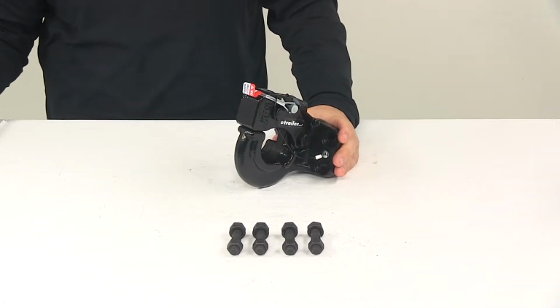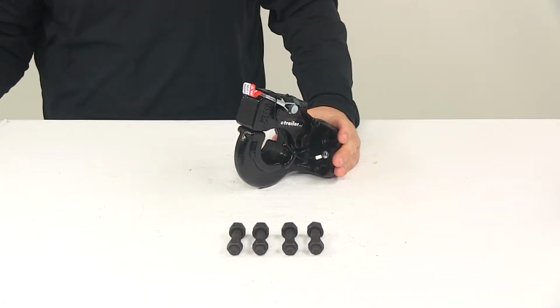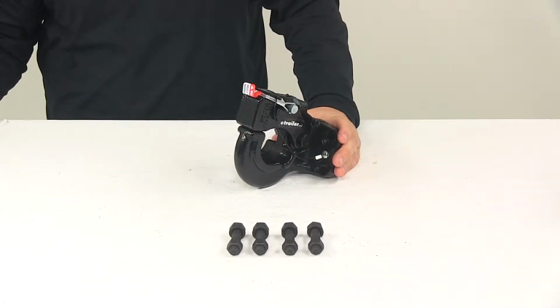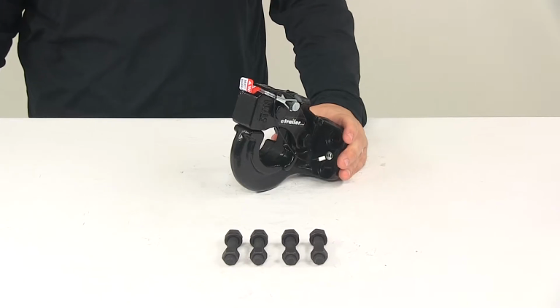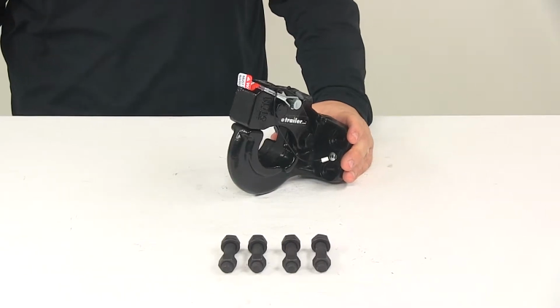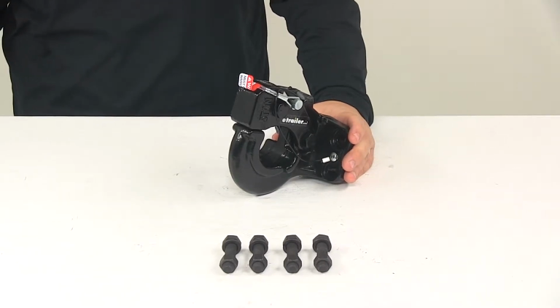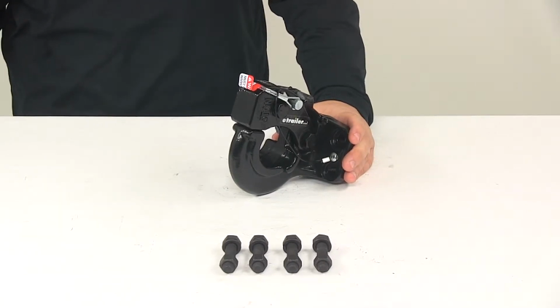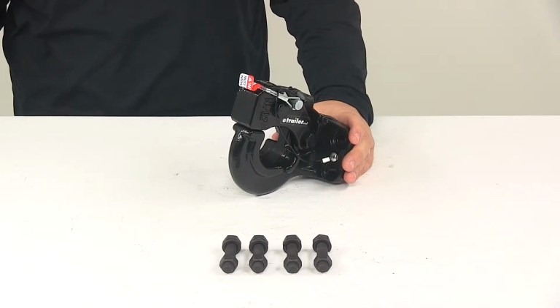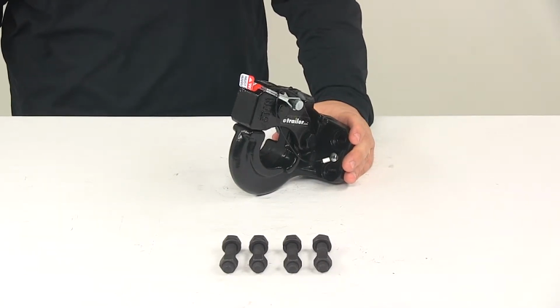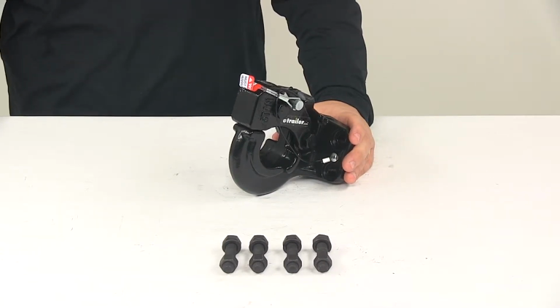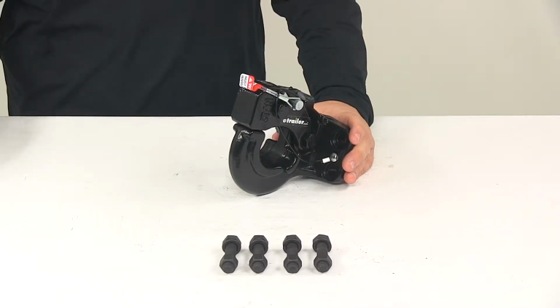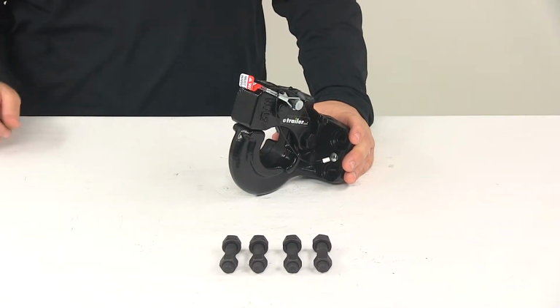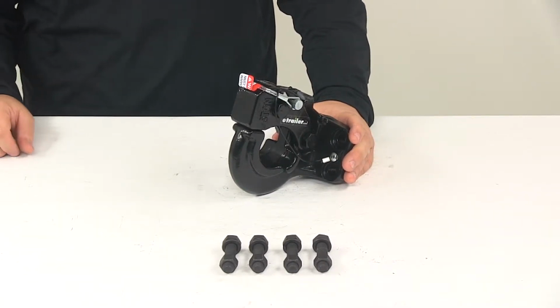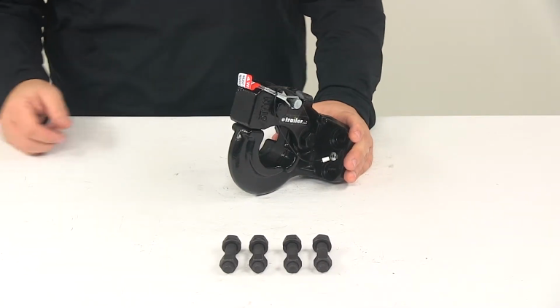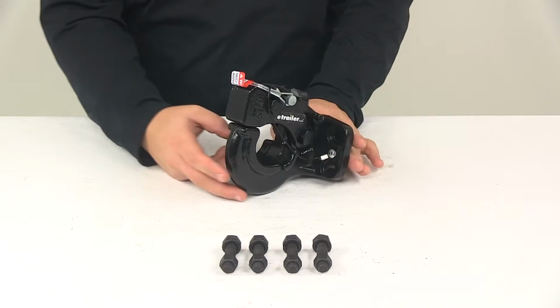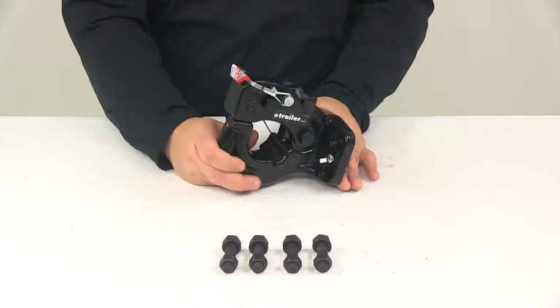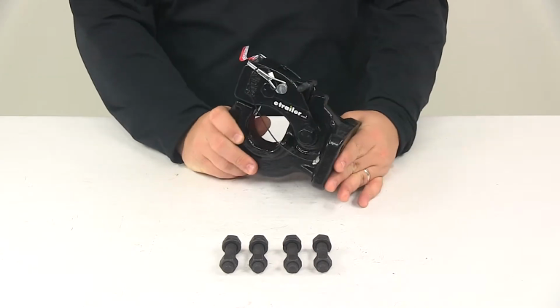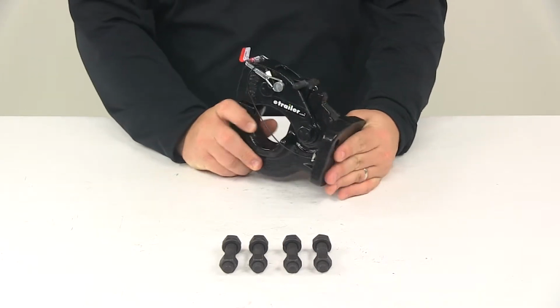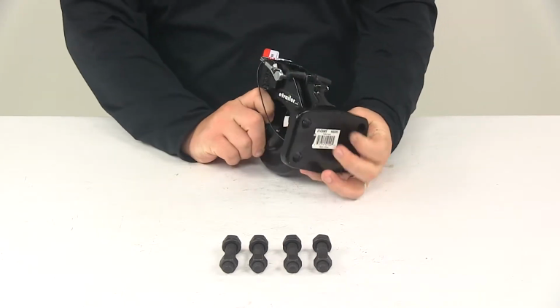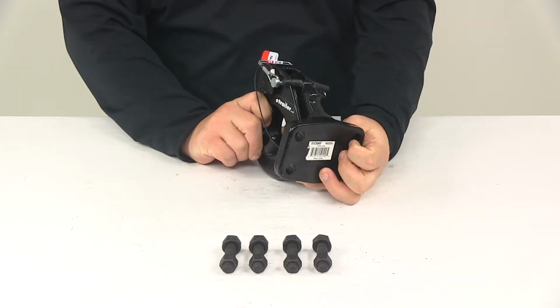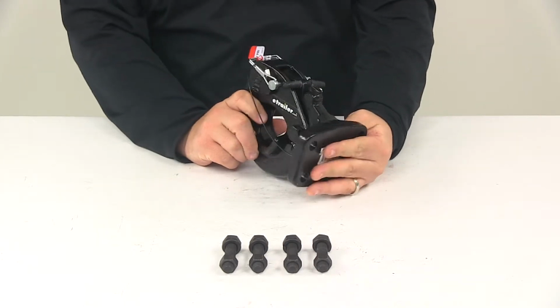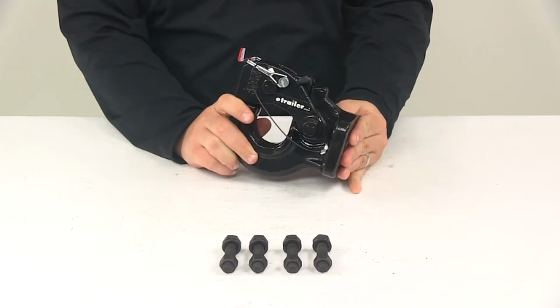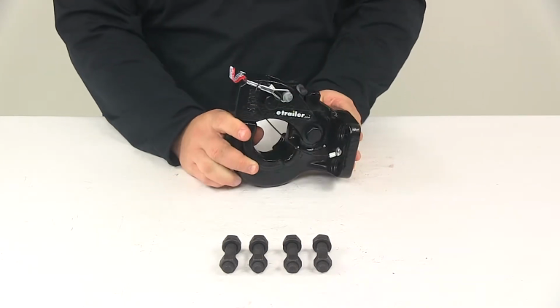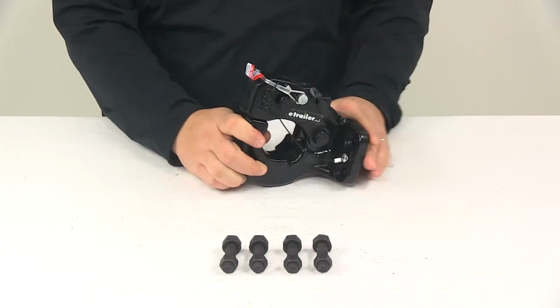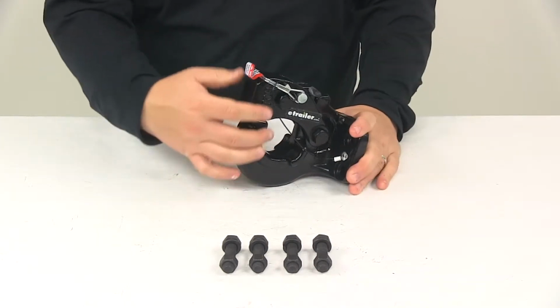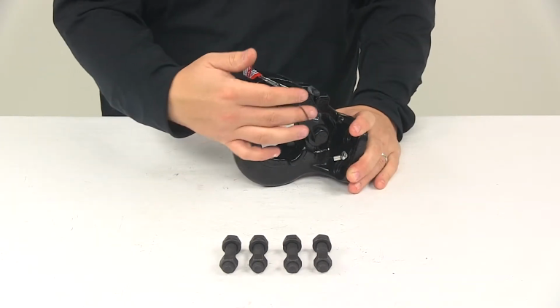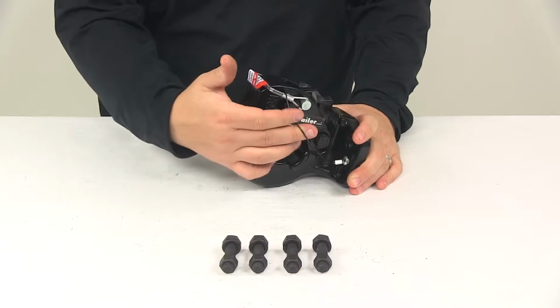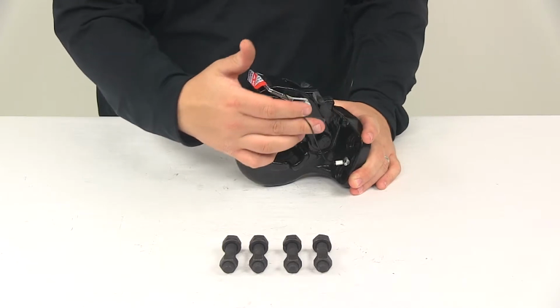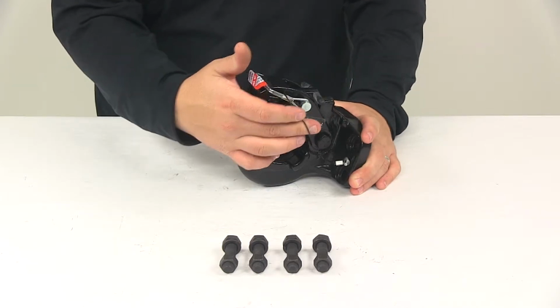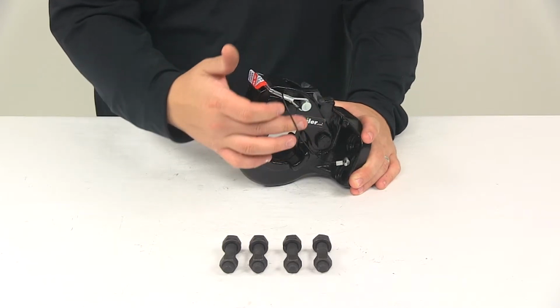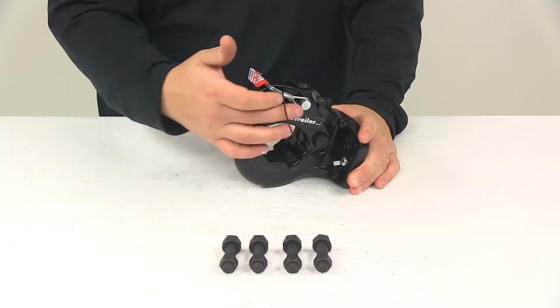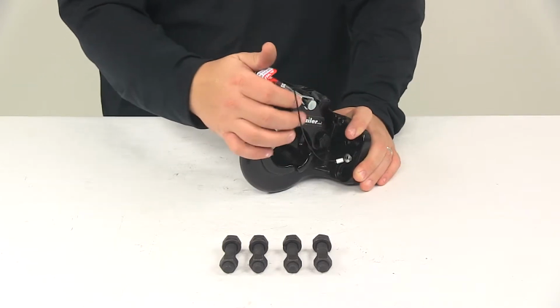This unit is made from a strong forged steel construction. It features a high gloss powder coated finish which does a great job at resisting rusting and corrosion. It also features a tethered safety pin so you don't misplace or lose it.